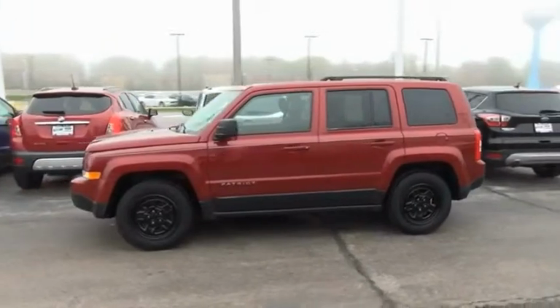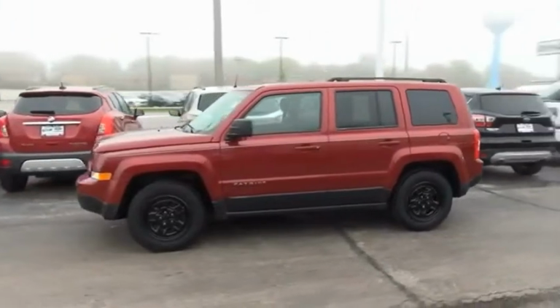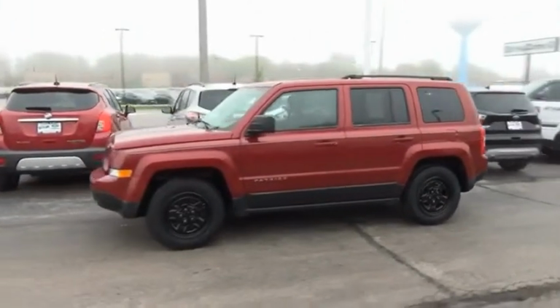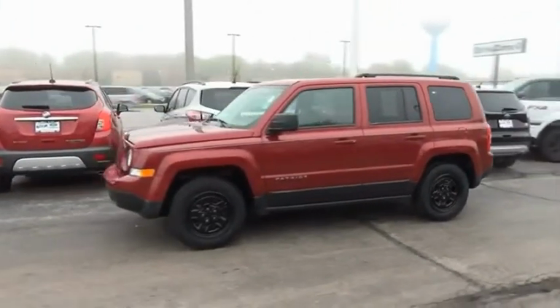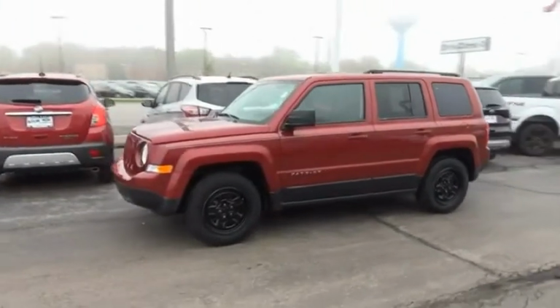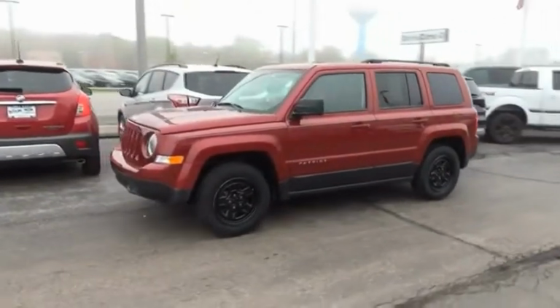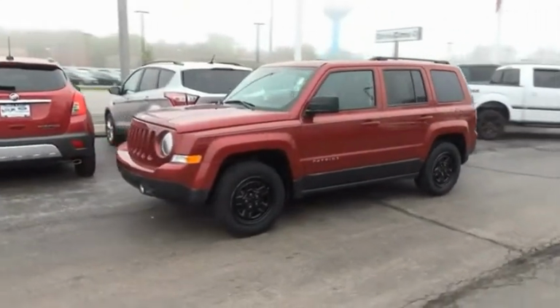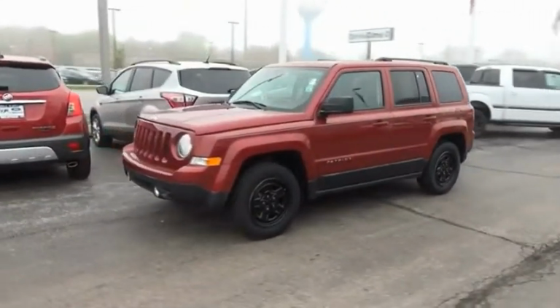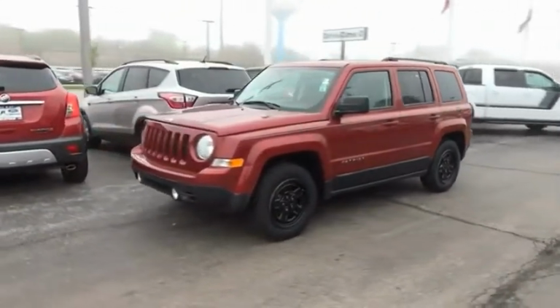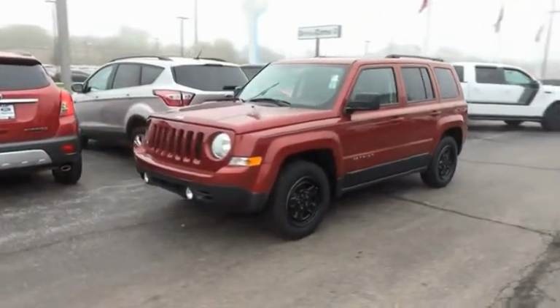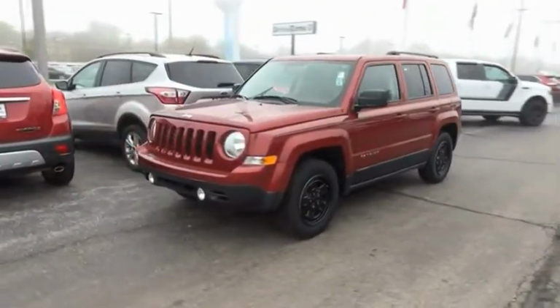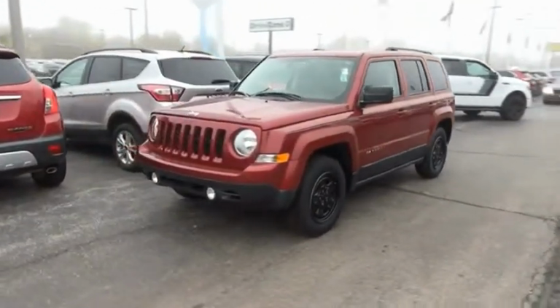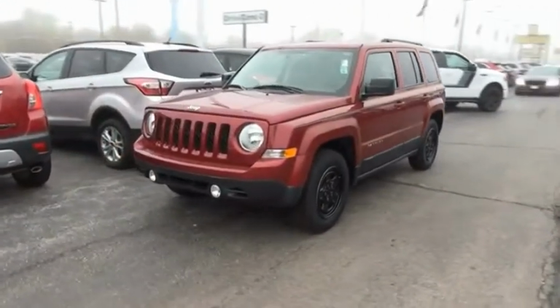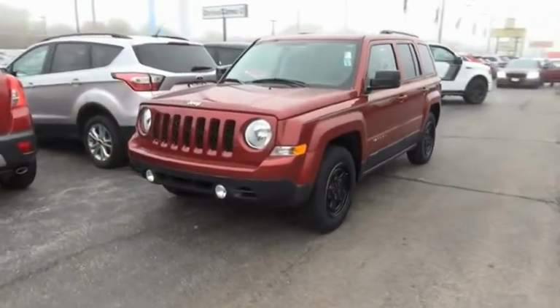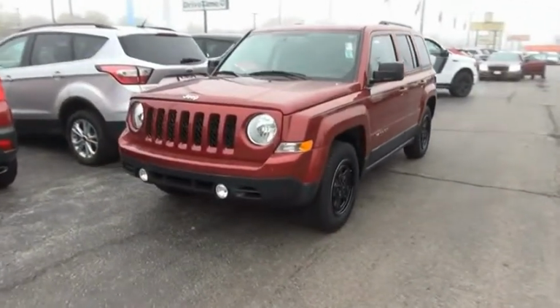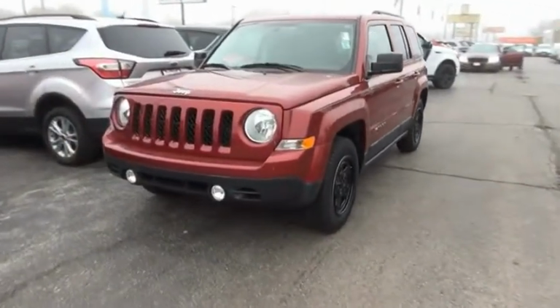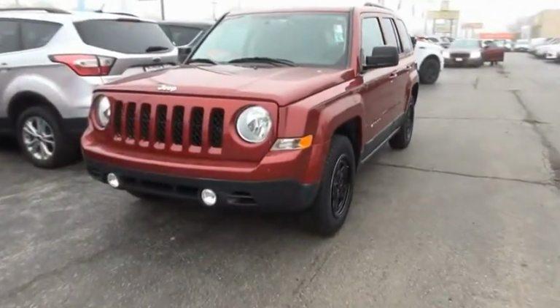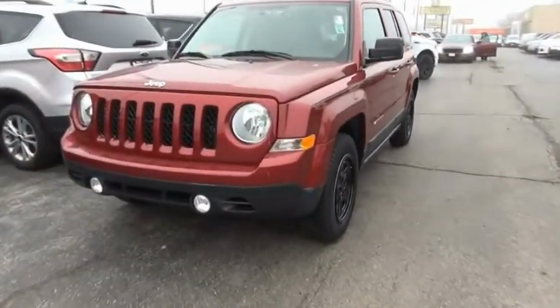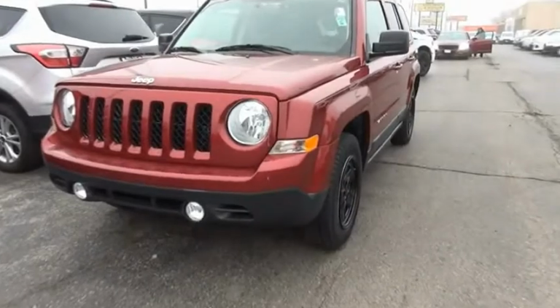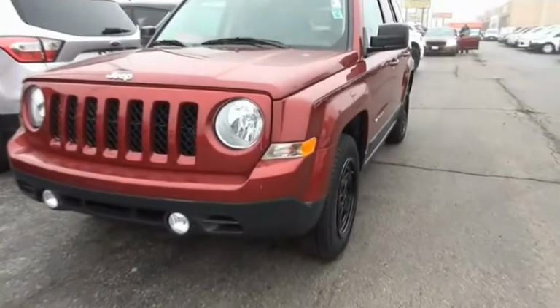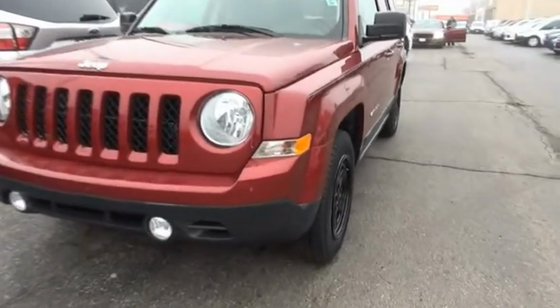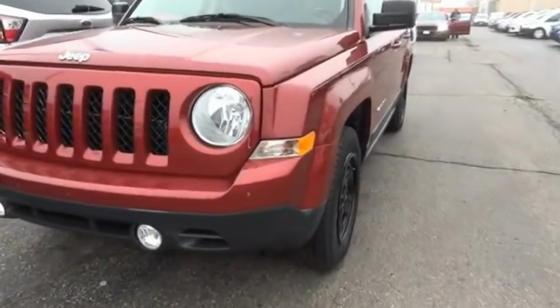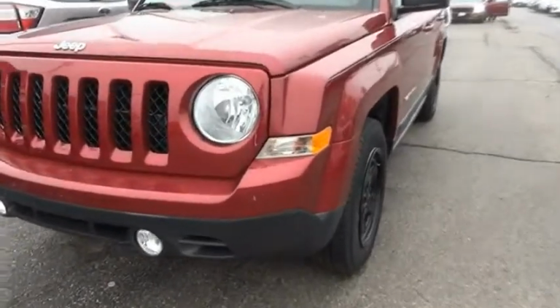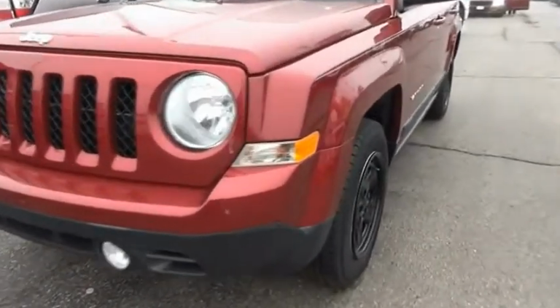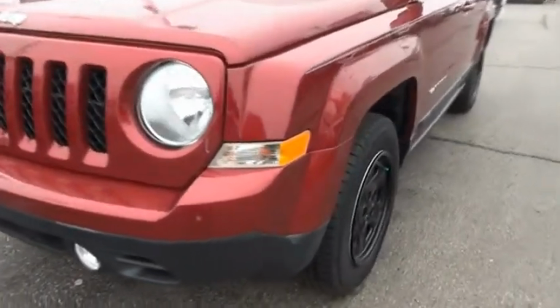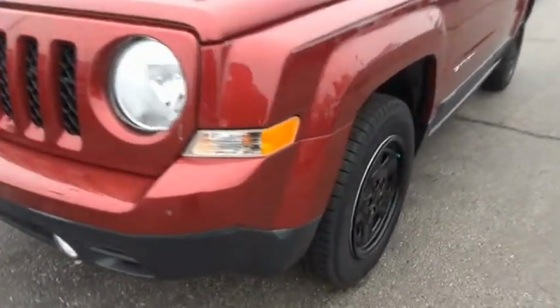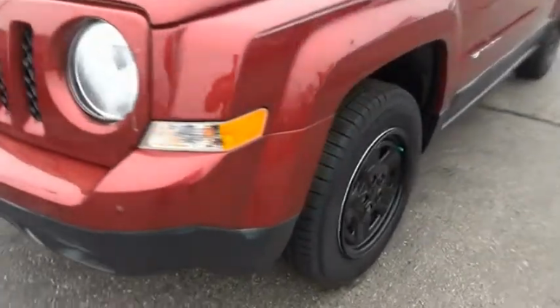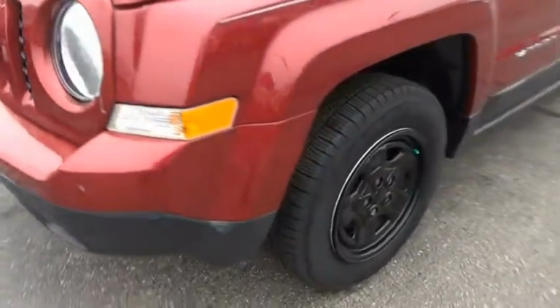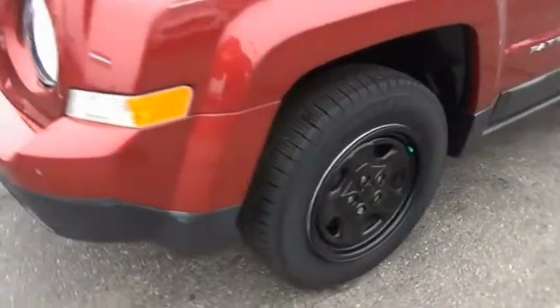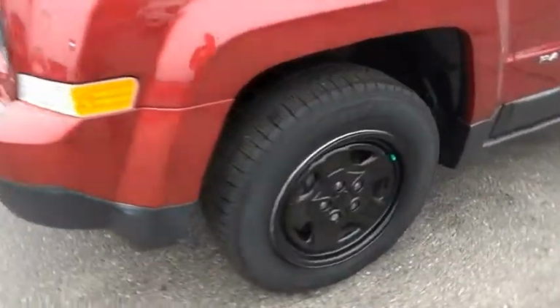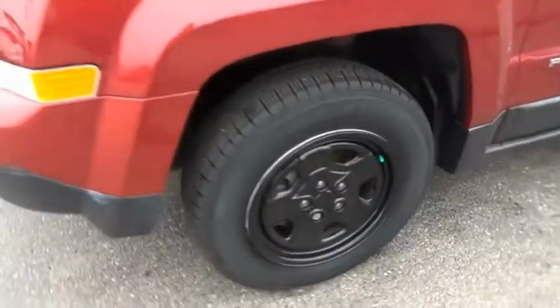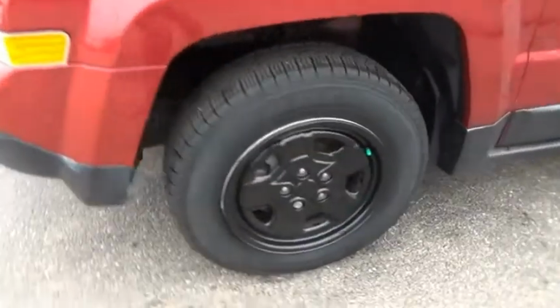The Patriot has plenty of room inside for any size family. Take this vehicle for a spin and see why so many shoppers are now proud owners.